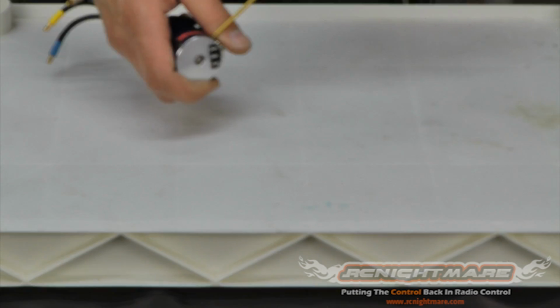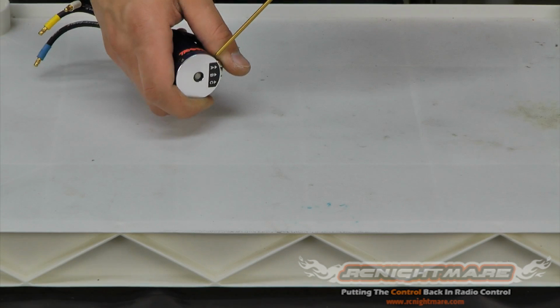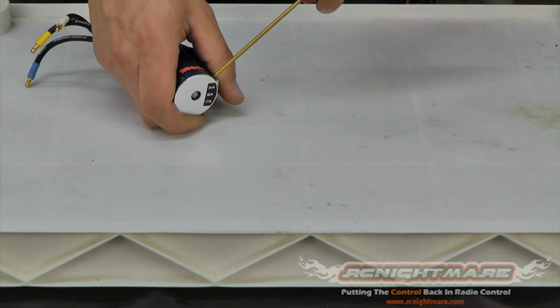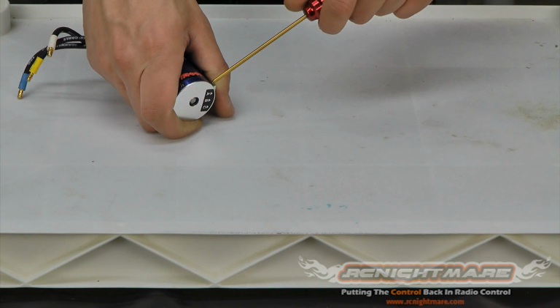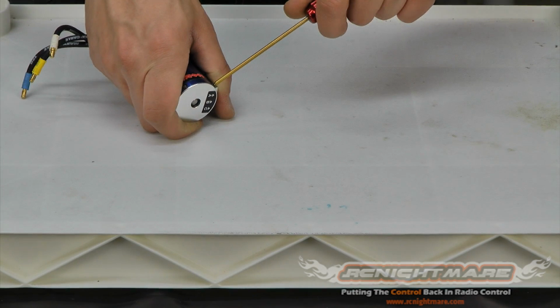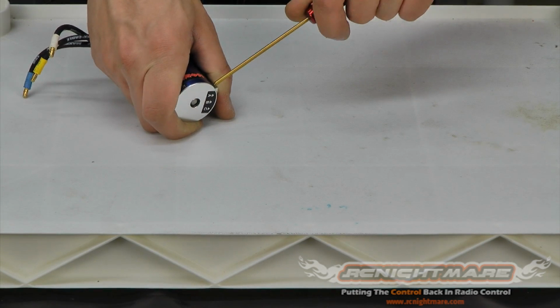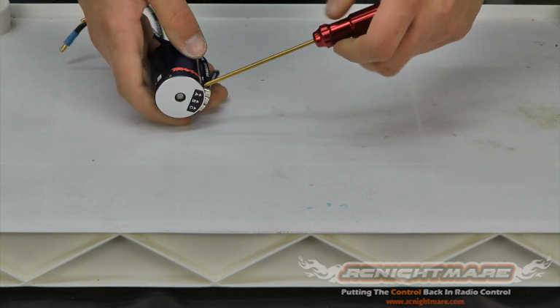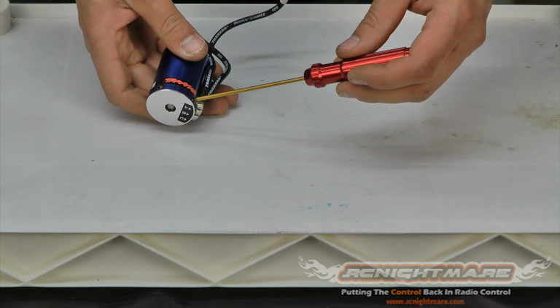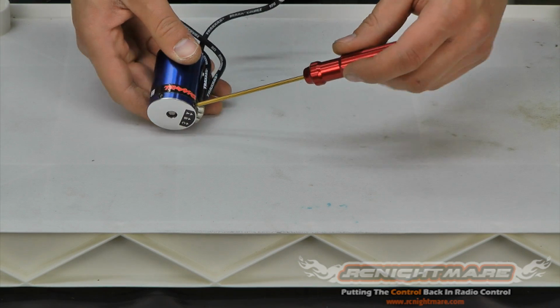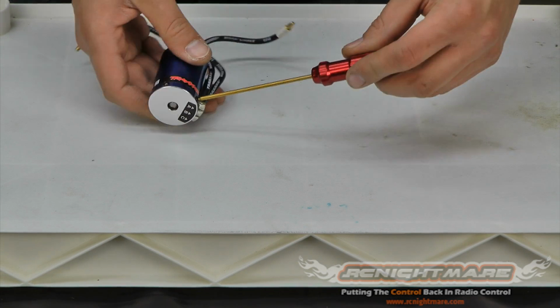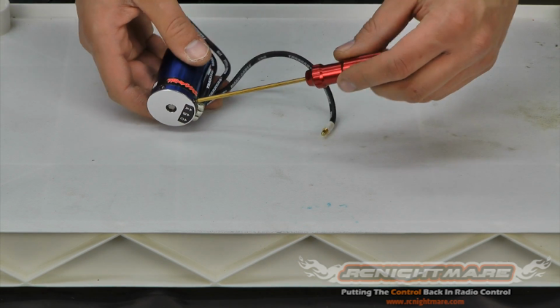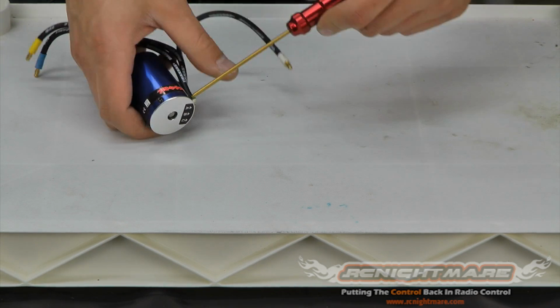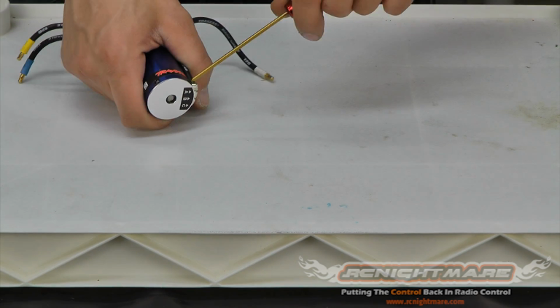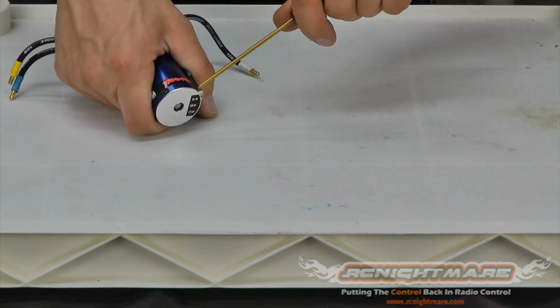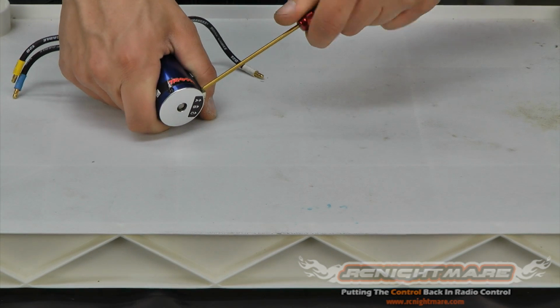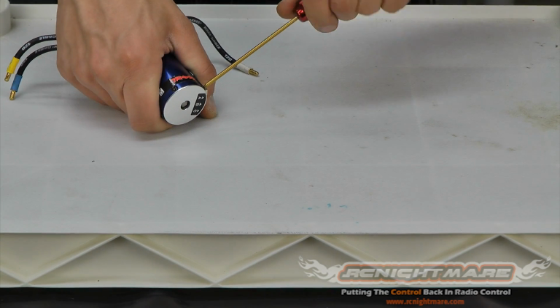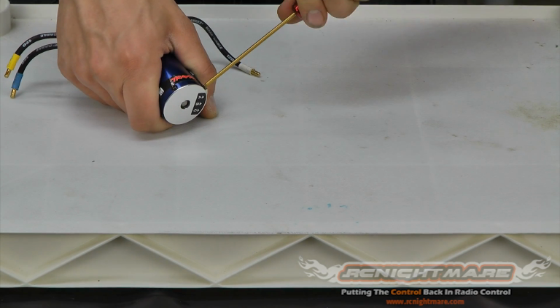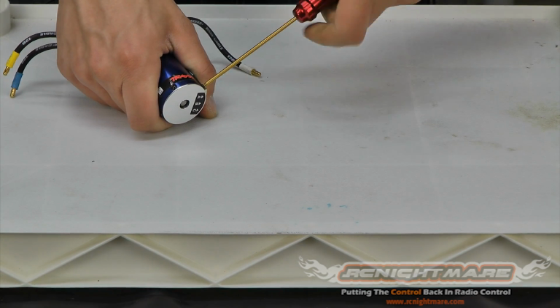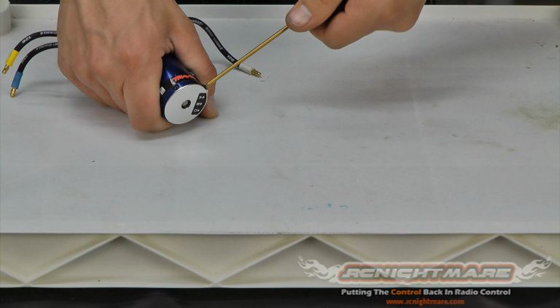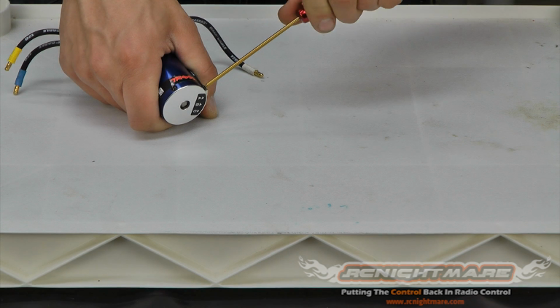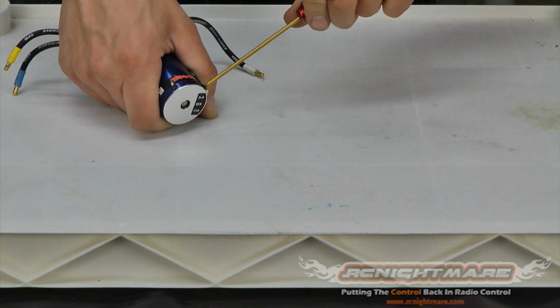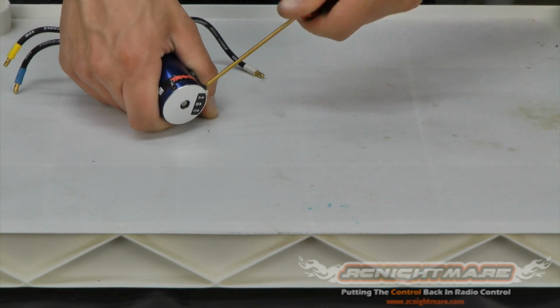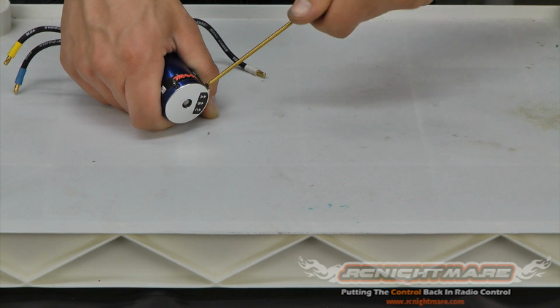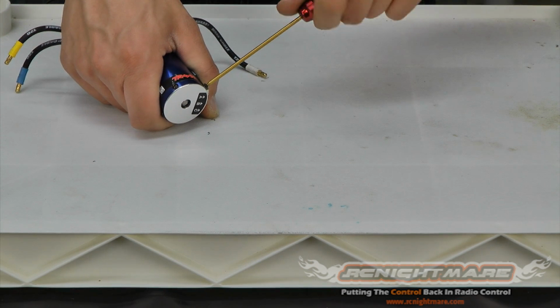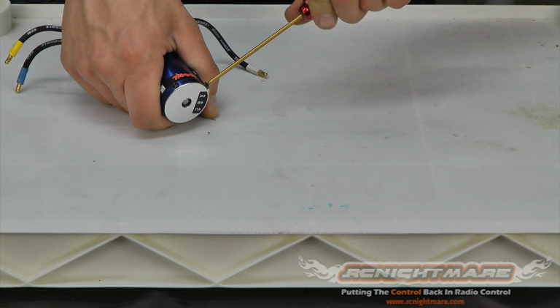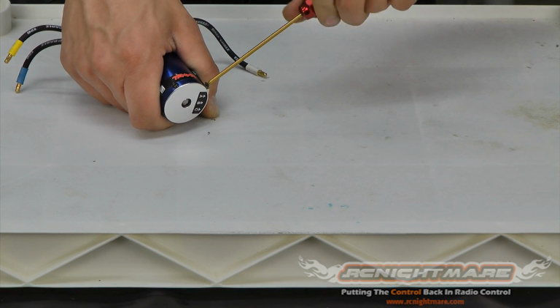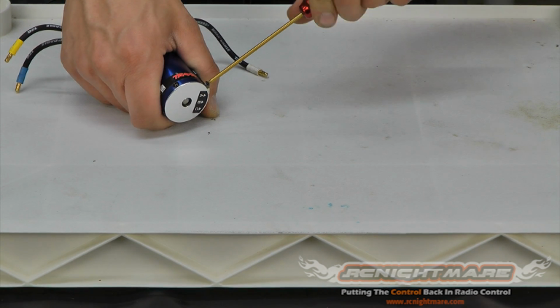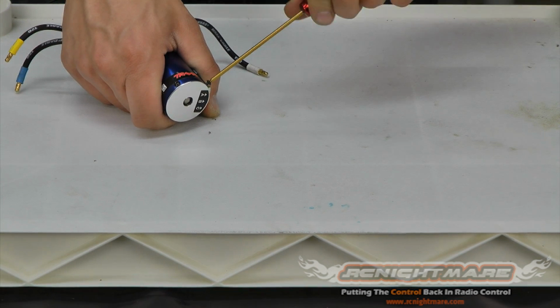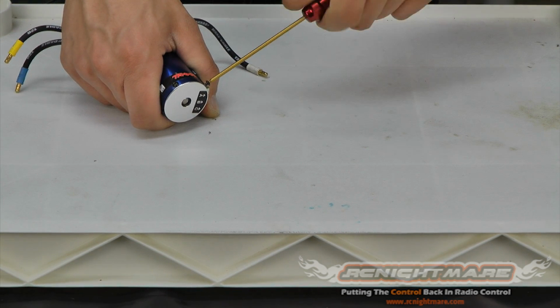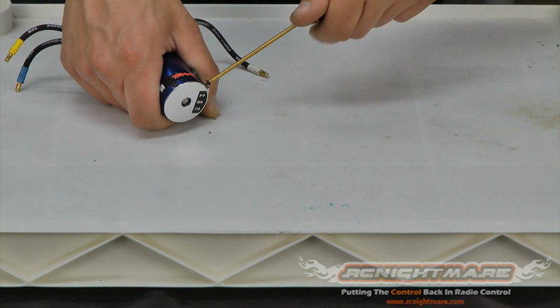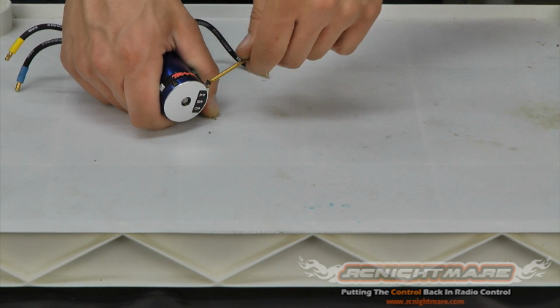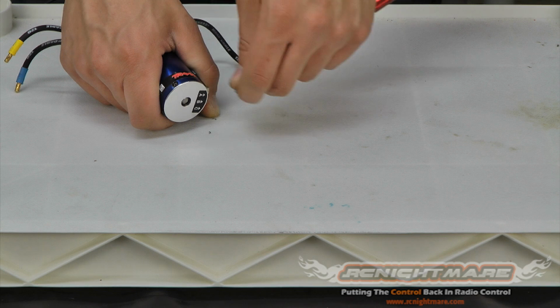We're going to remove these screws to gain access. These are really small screws, so make sure you have a nice tight fit with your Allen driver — you don't want to strip them out. They do use Loctite on these, so they'll be kind of hard to remove and will fight you a little bit.